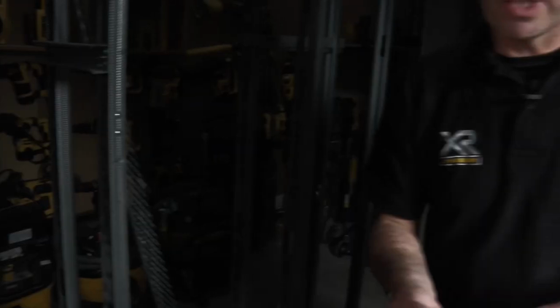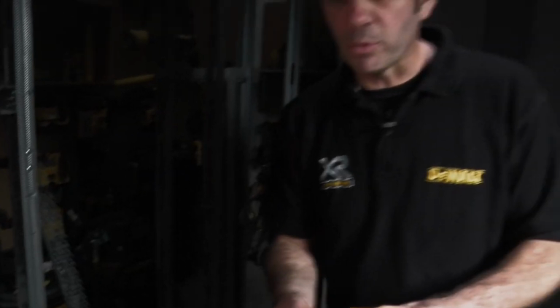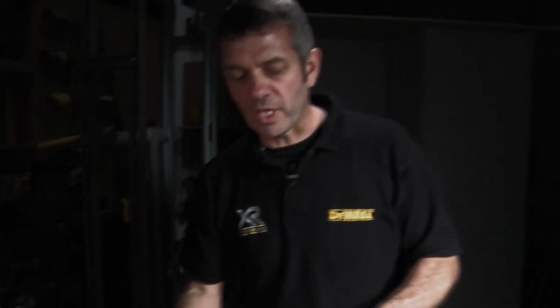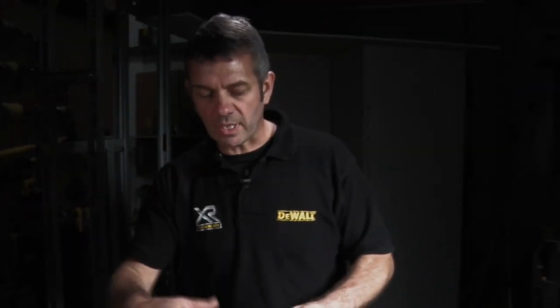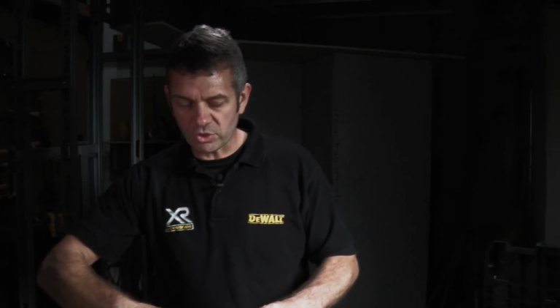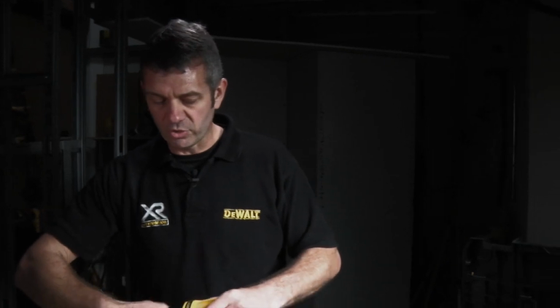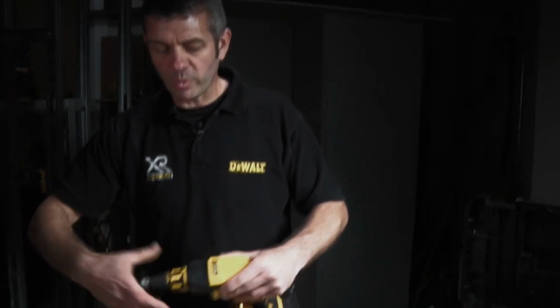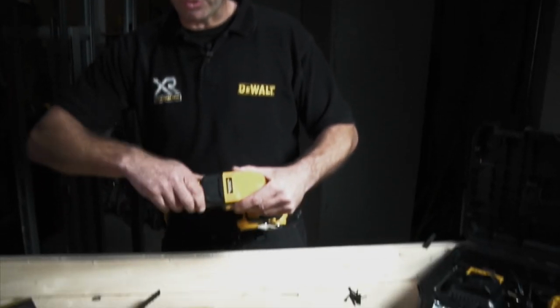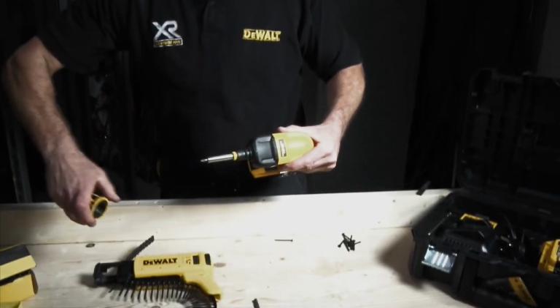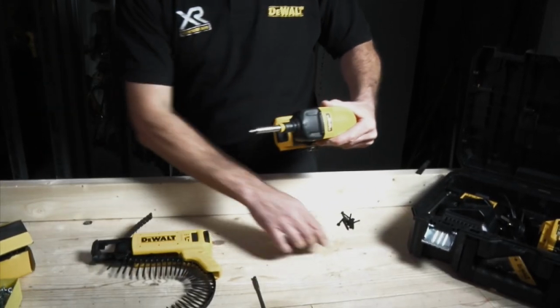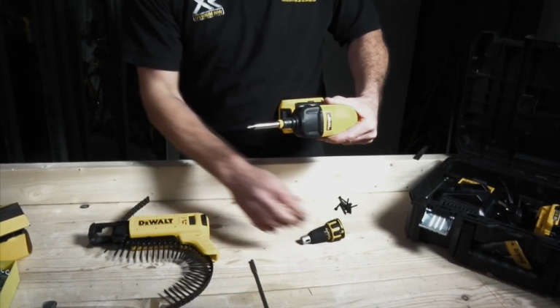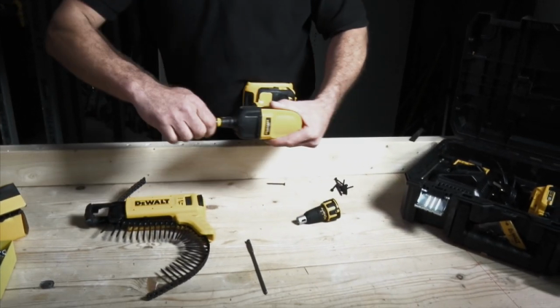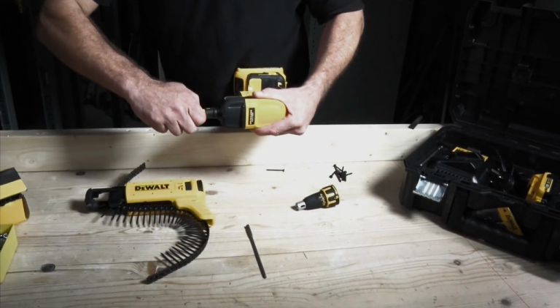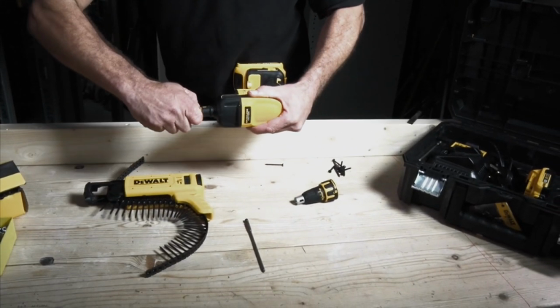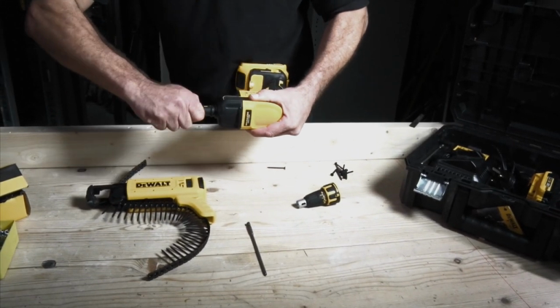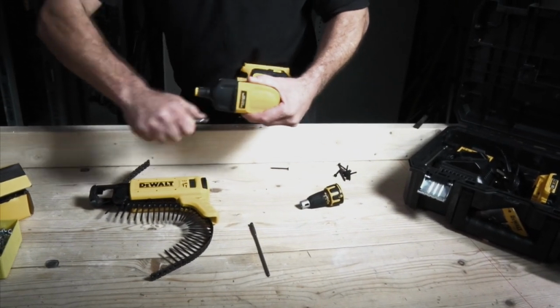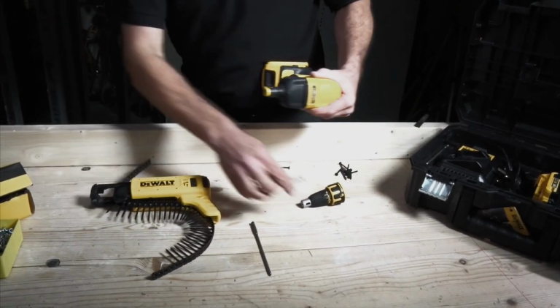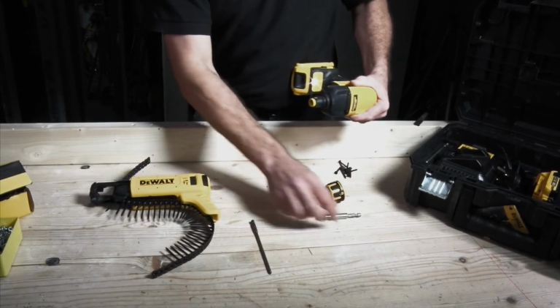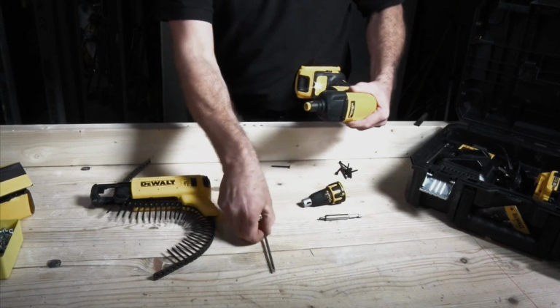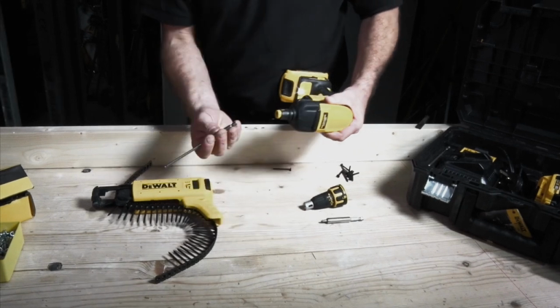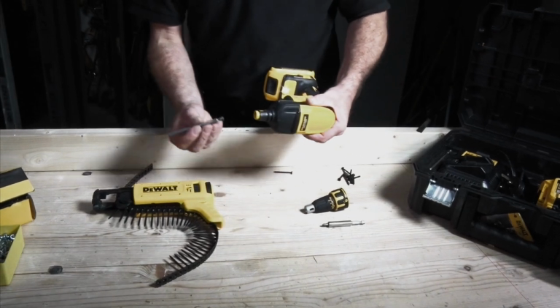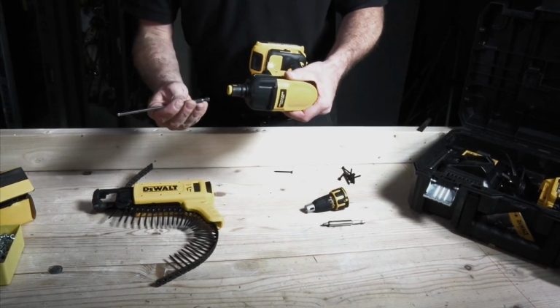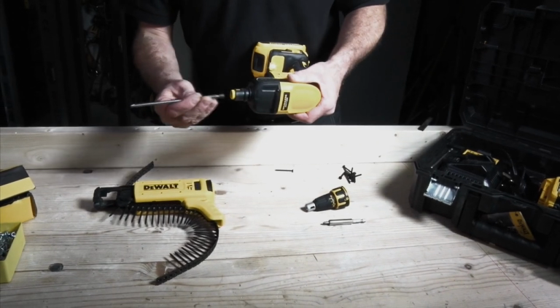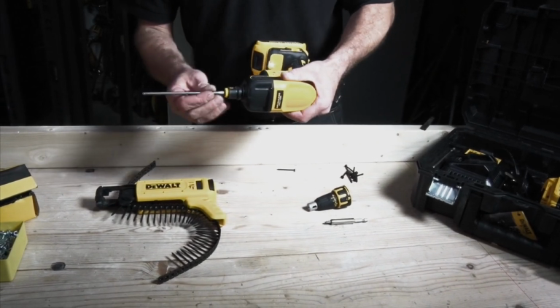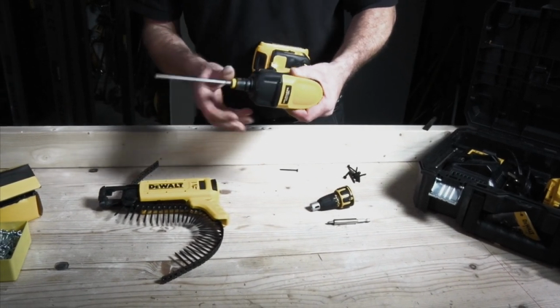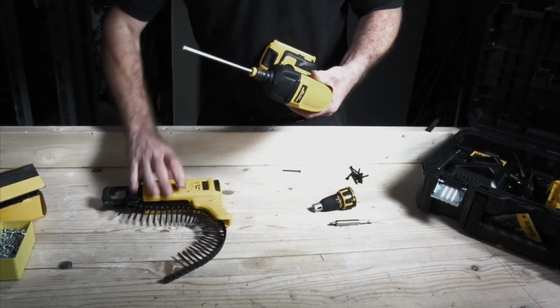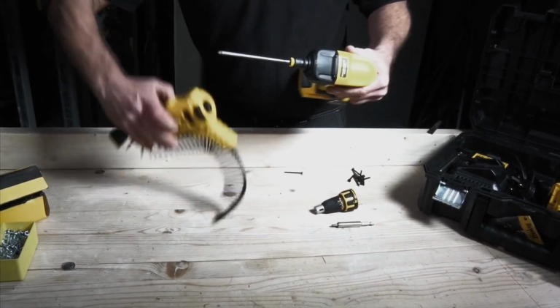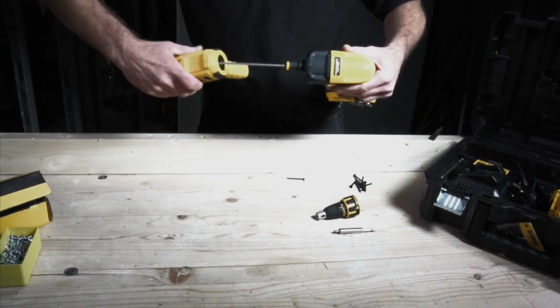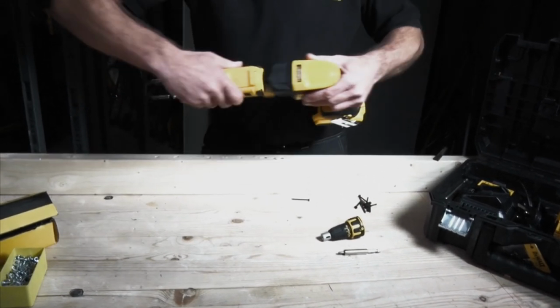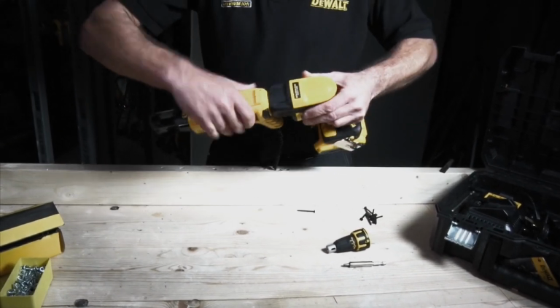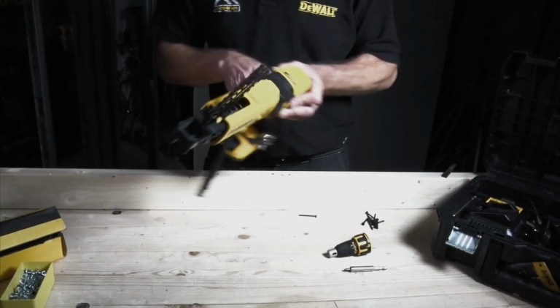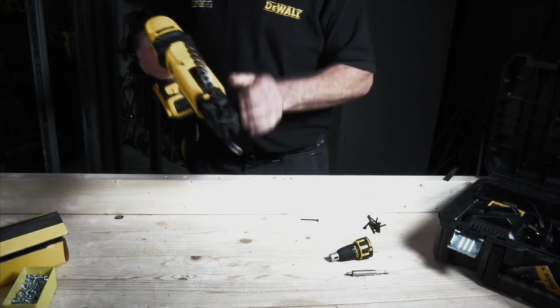When we want to change back to collated screws, we undo the end and pull it off, push in to pull our small screwdriver bit out, put the long bit in, and put the end back on.